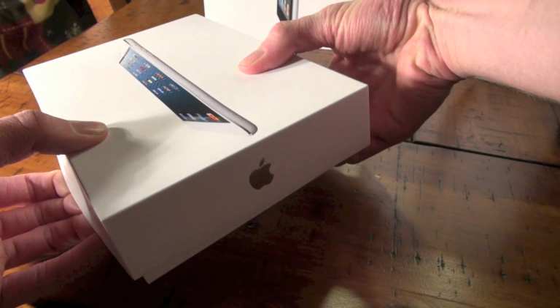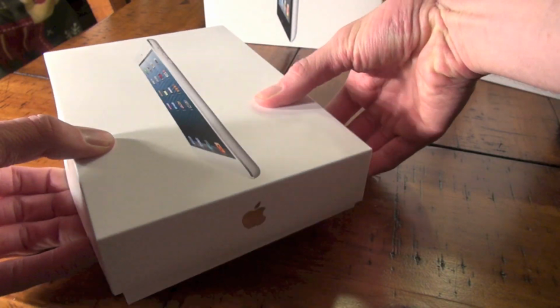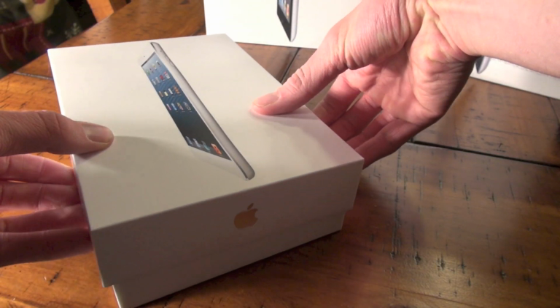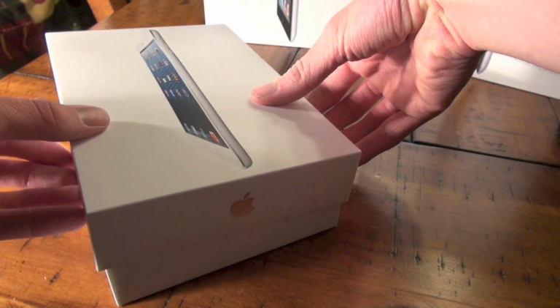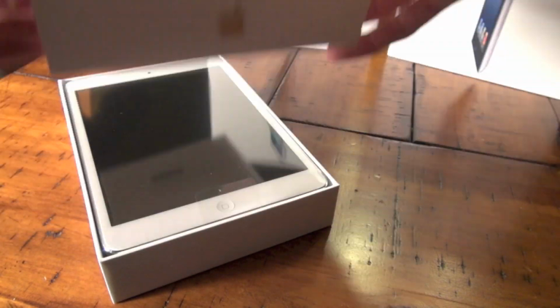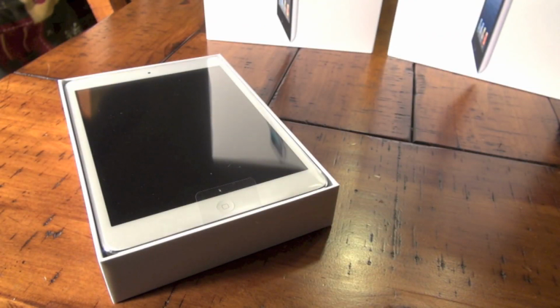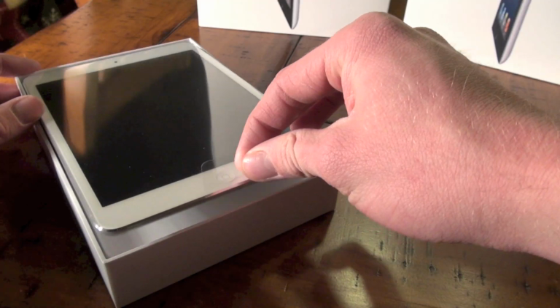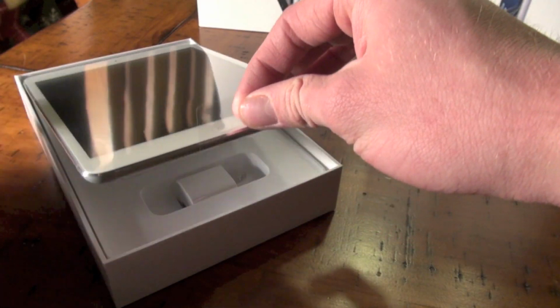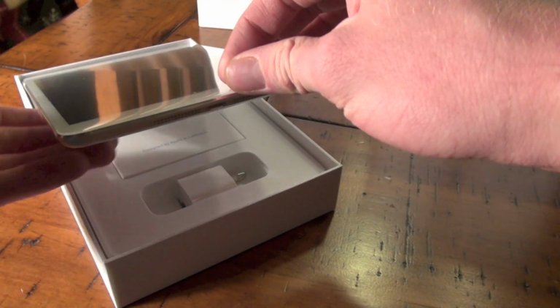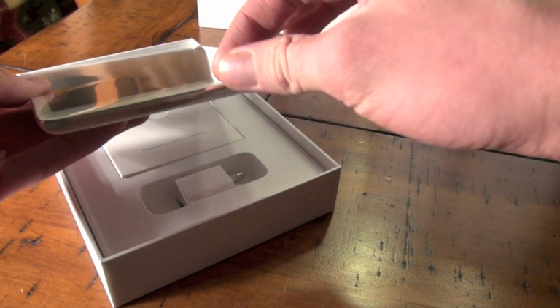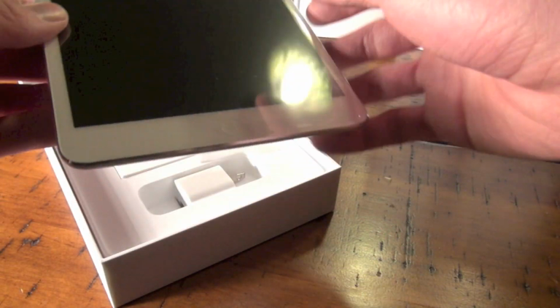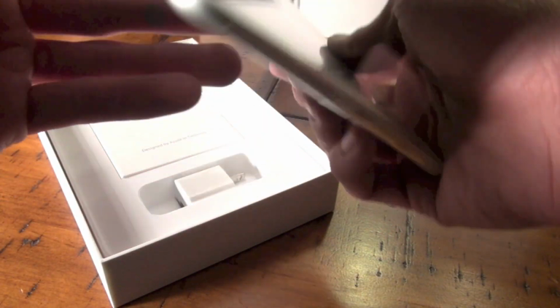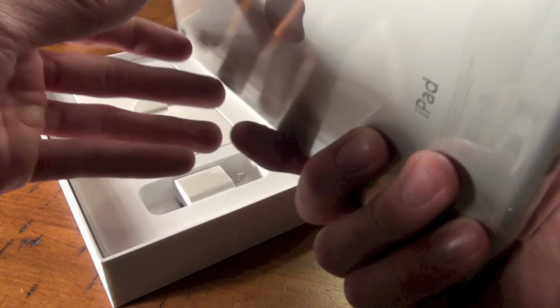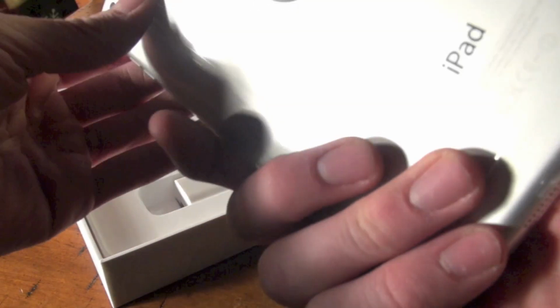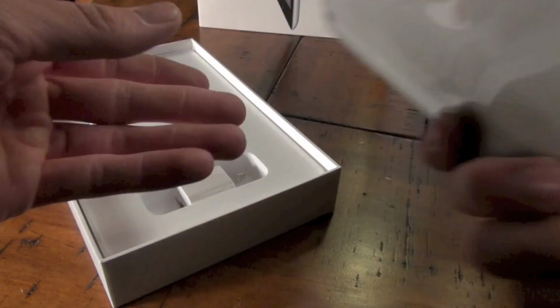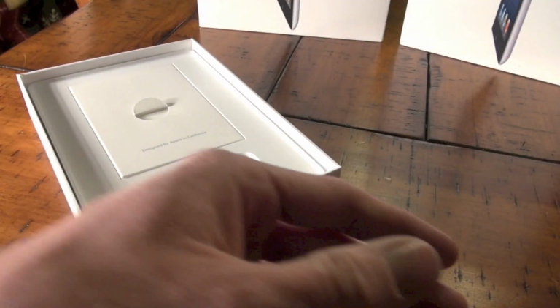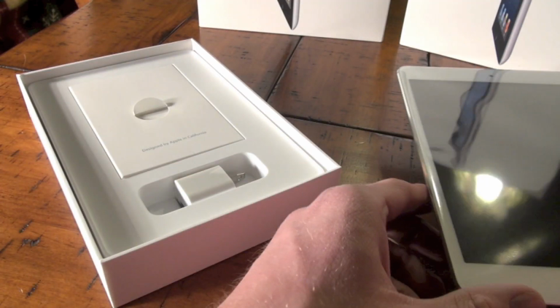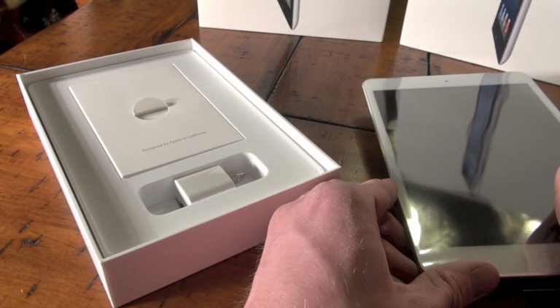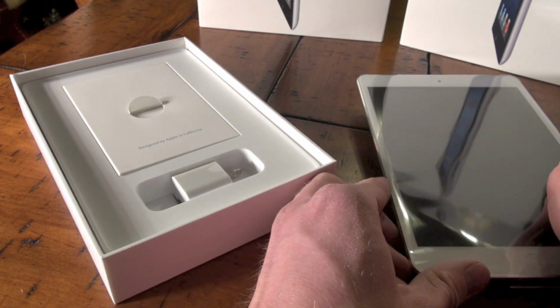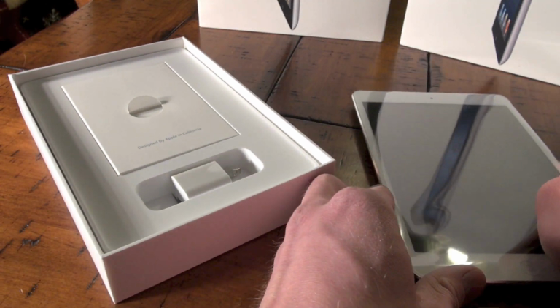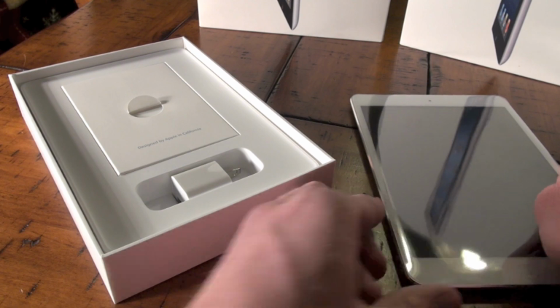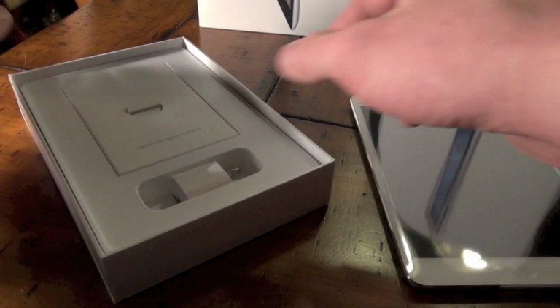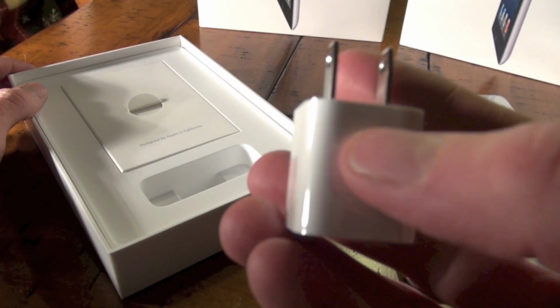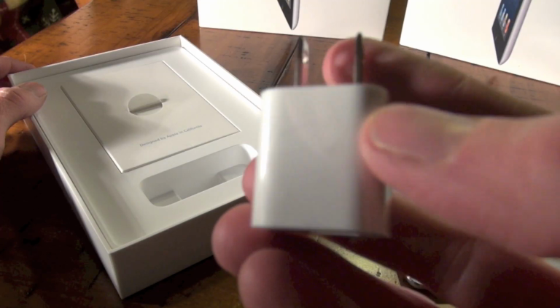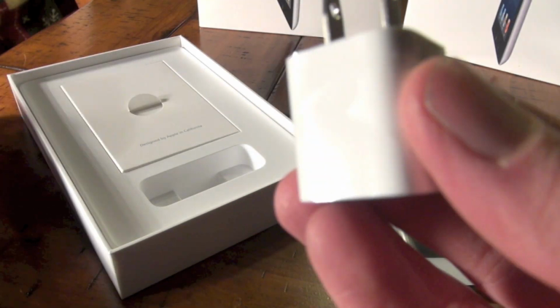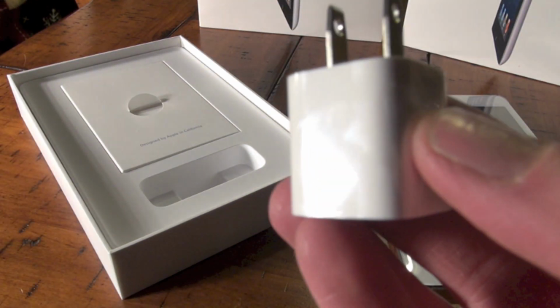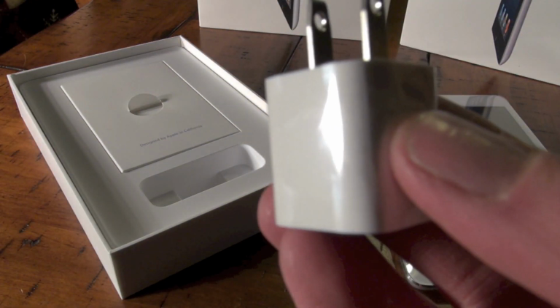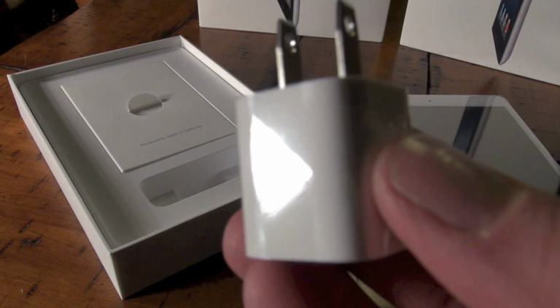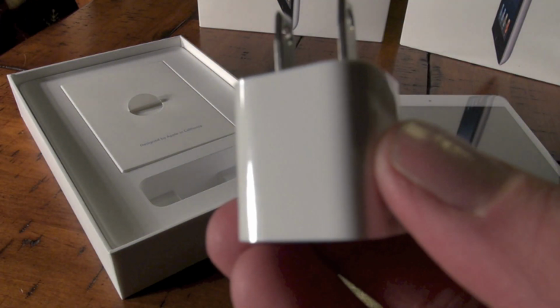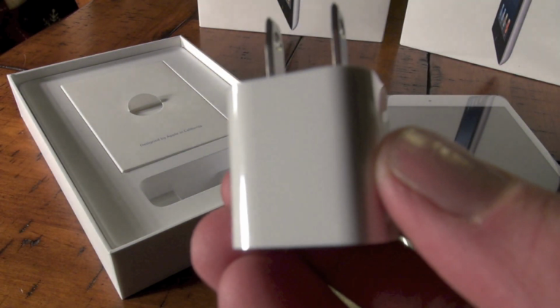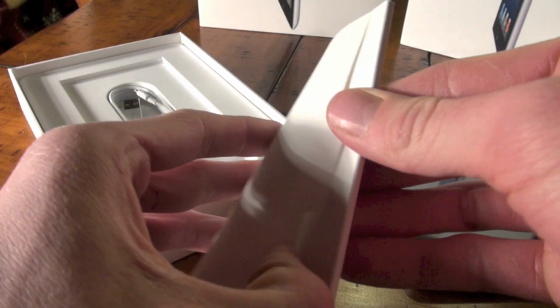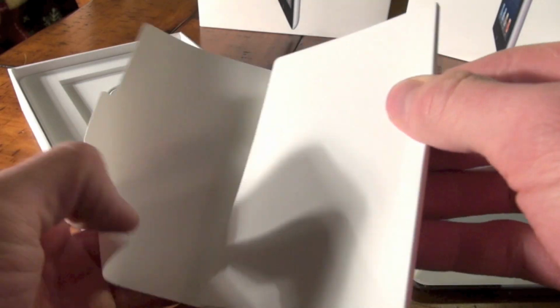Let's go ahead and jump right into it and the first thing is obviously the iPad mini. It's very light and it feels very good in the hand and it comes with the 5 watt charger.